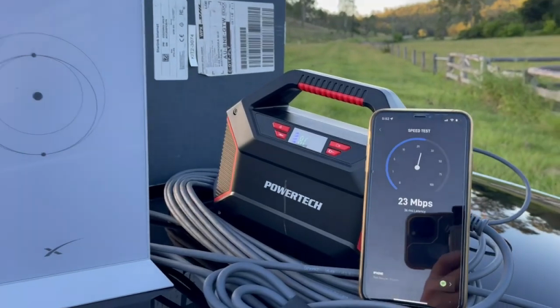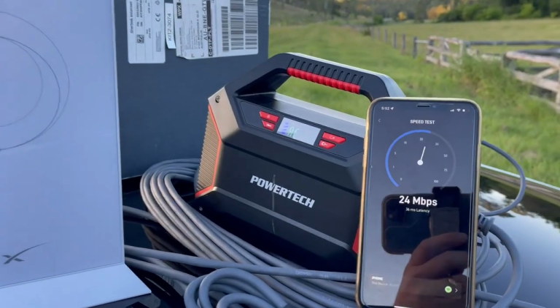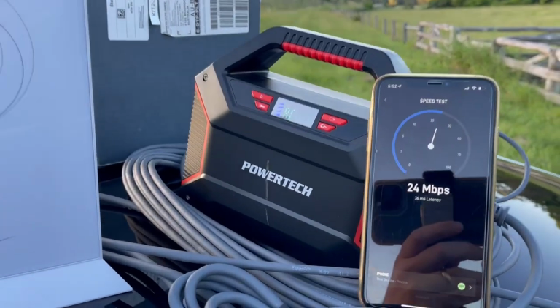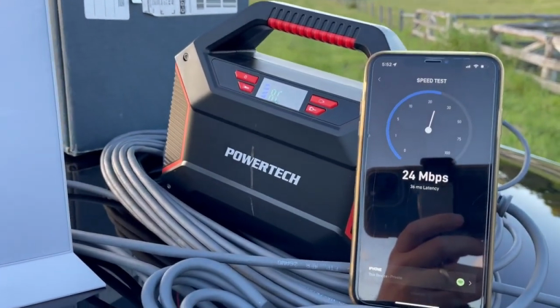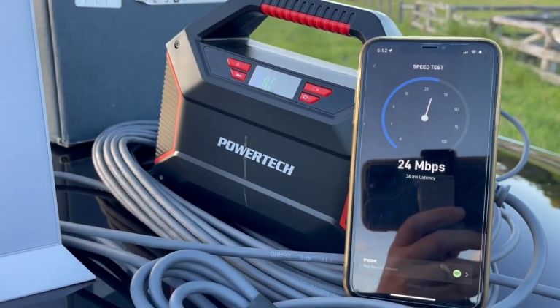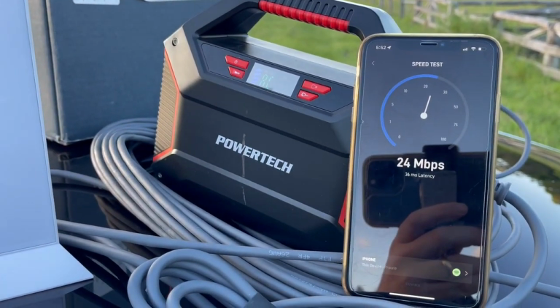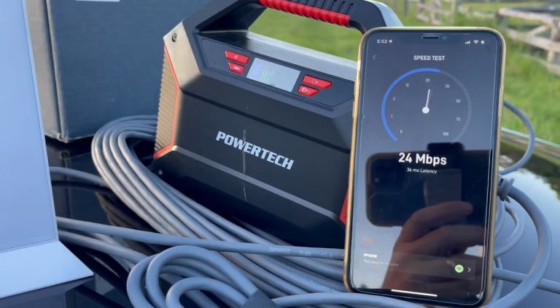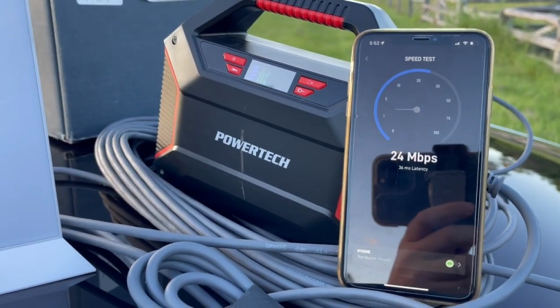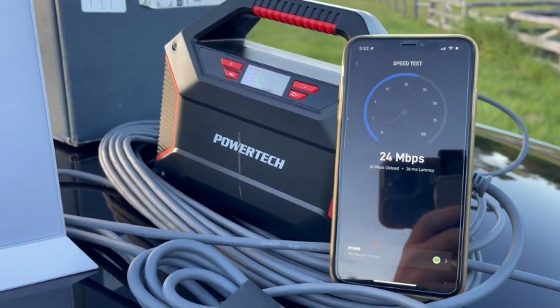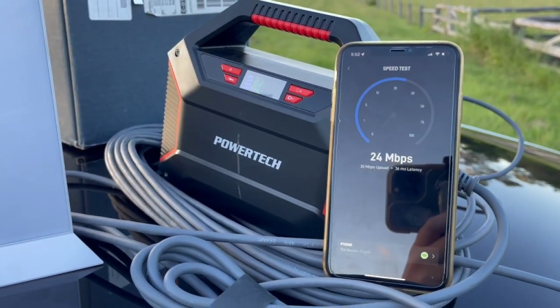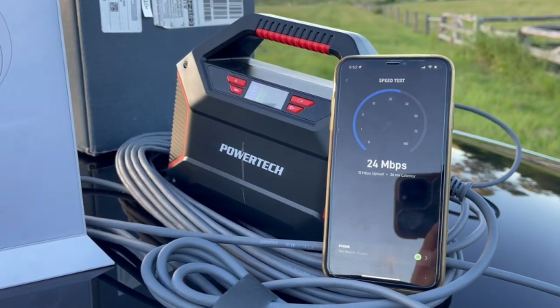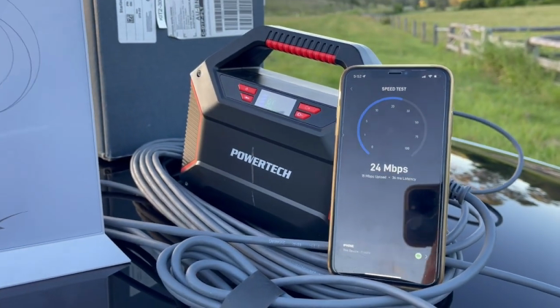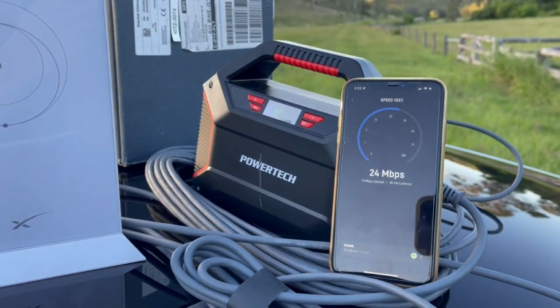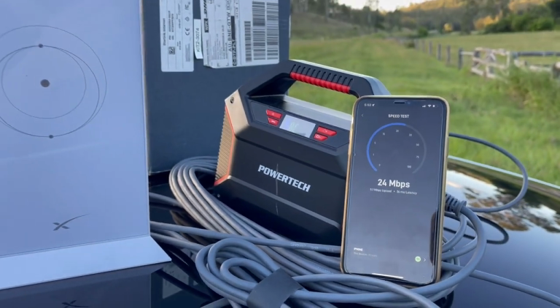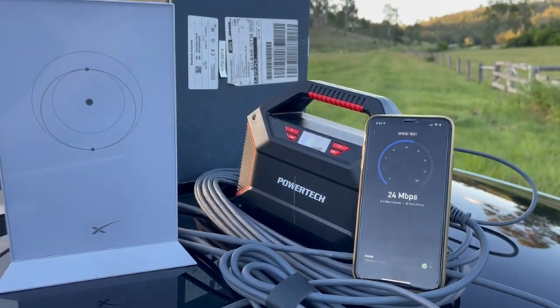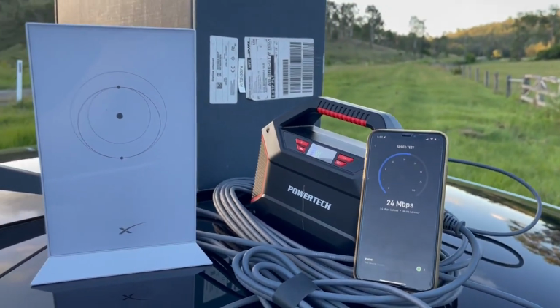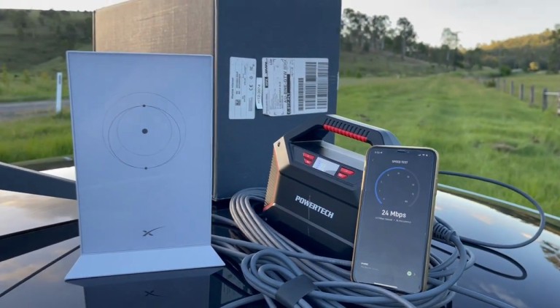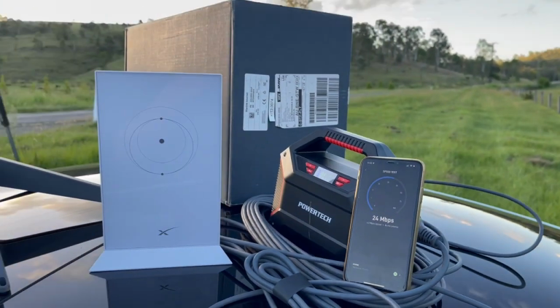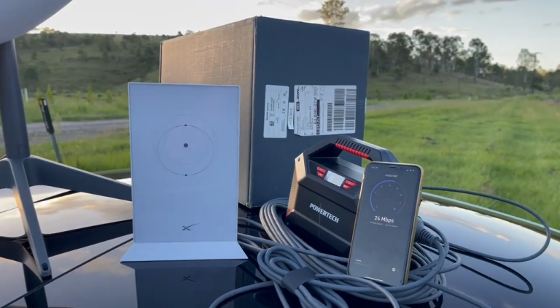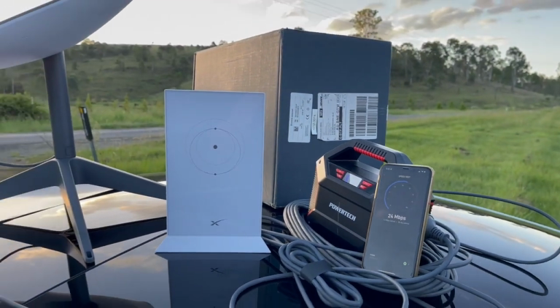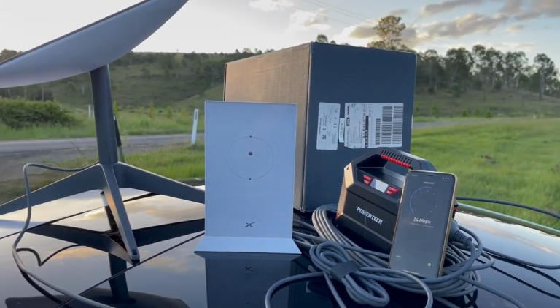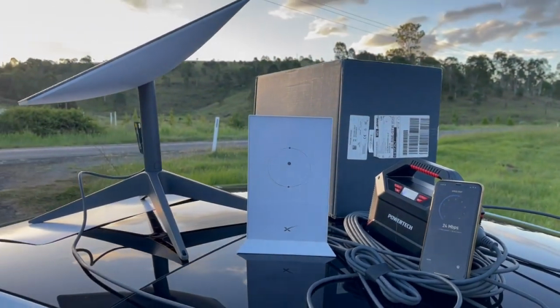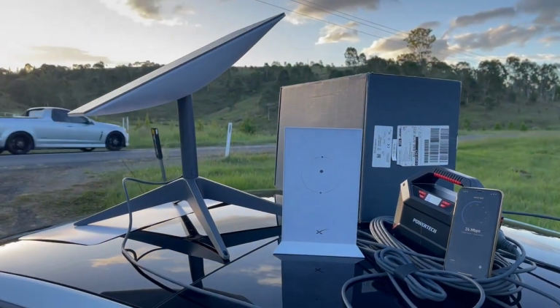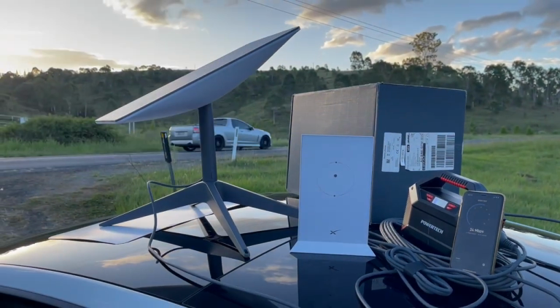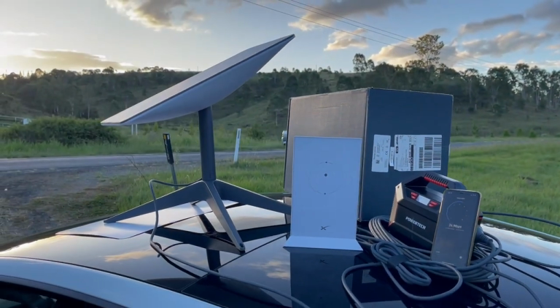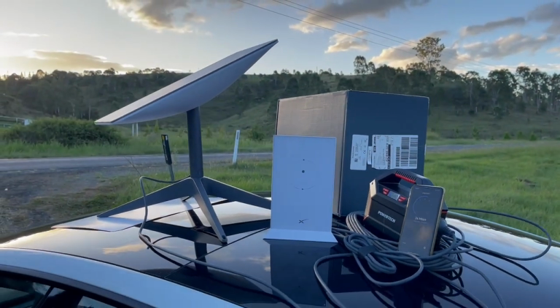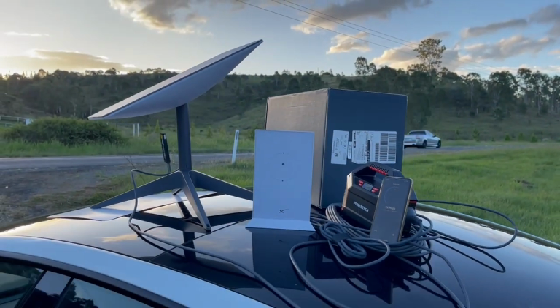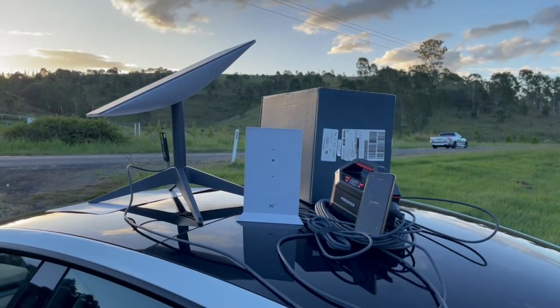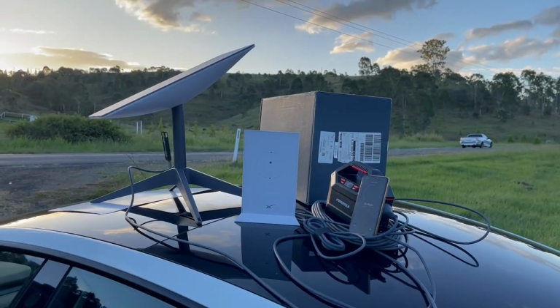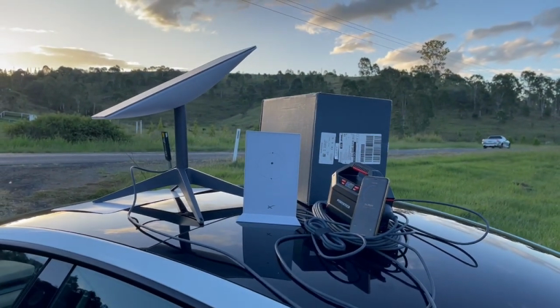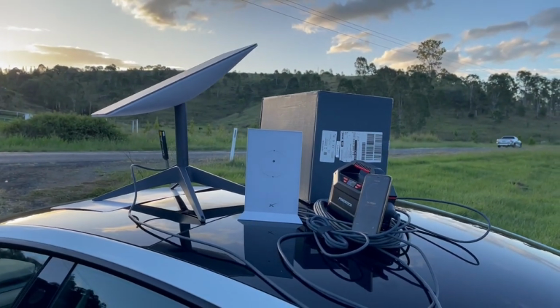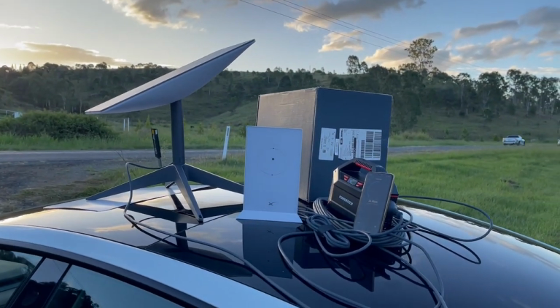This satellite position is getting us 24 down. The test I did just a moment ago was actually getting 116 down in the same location, so it is quite variable.